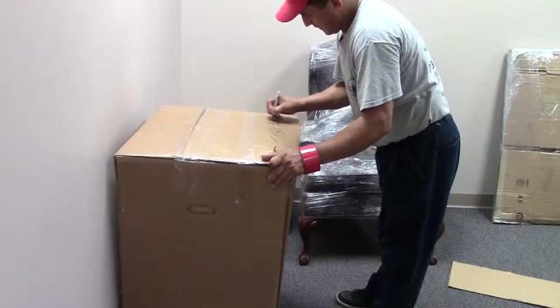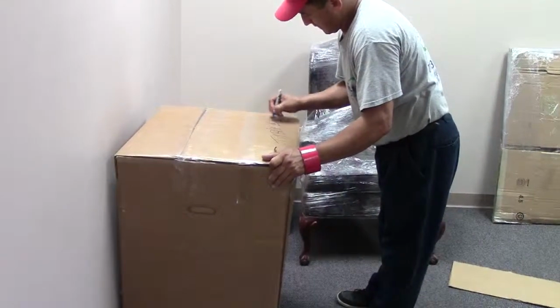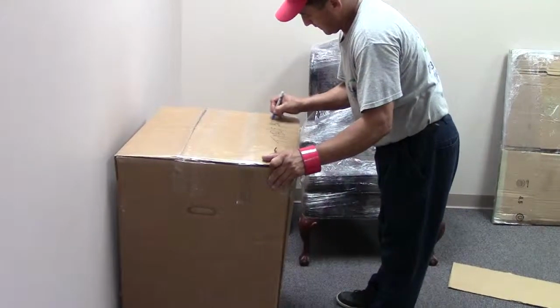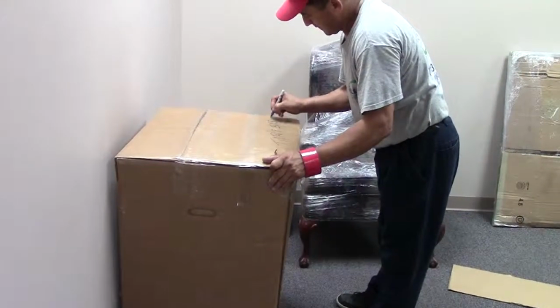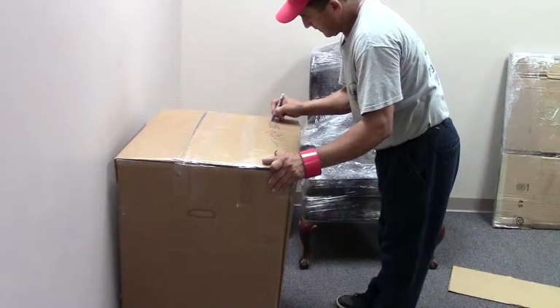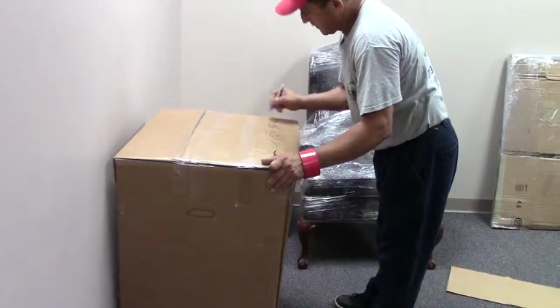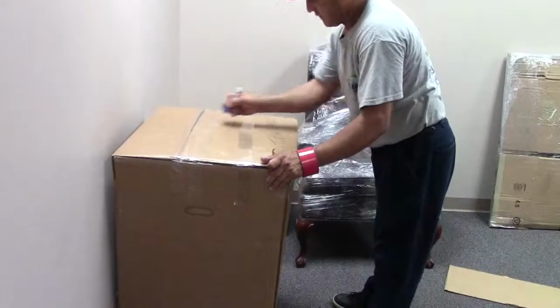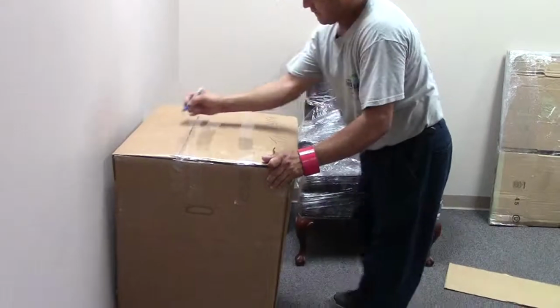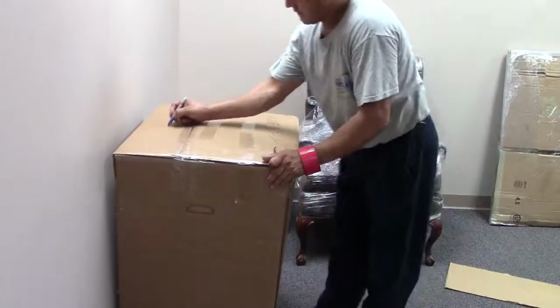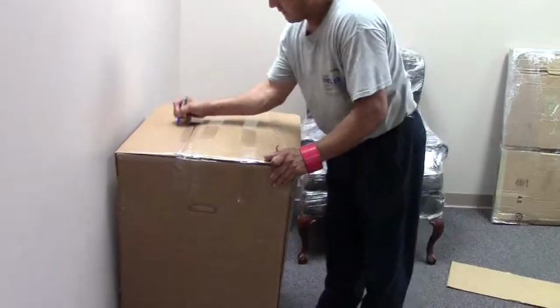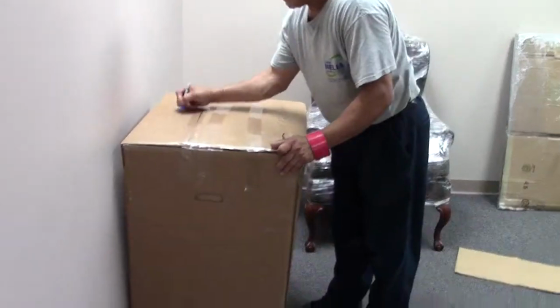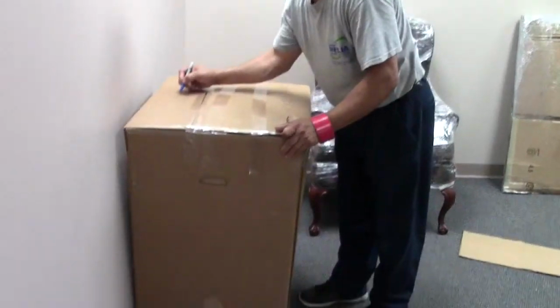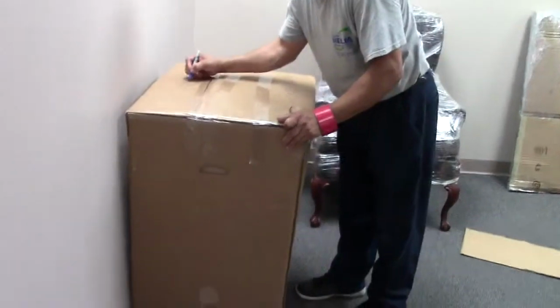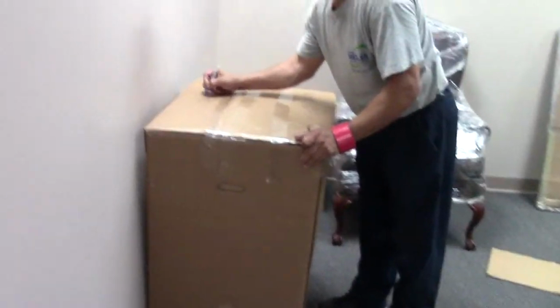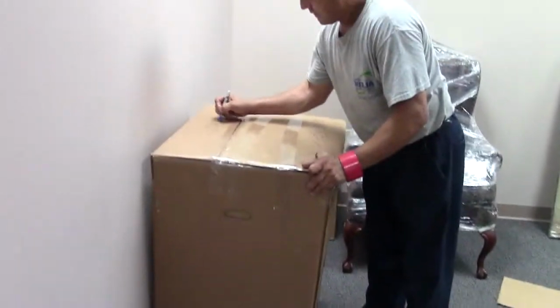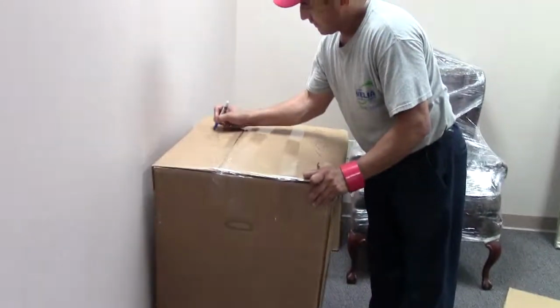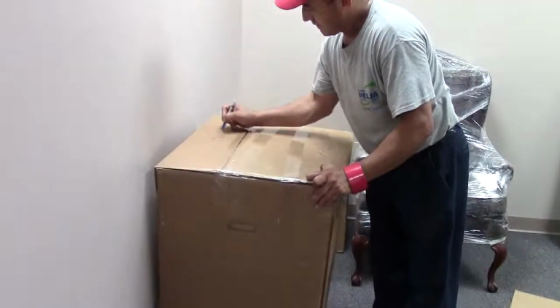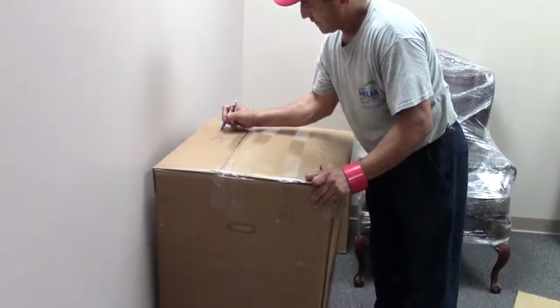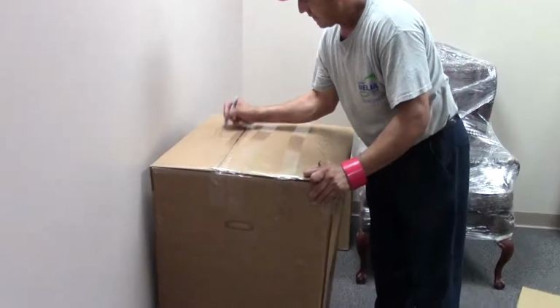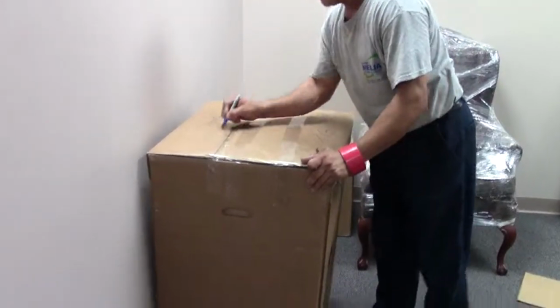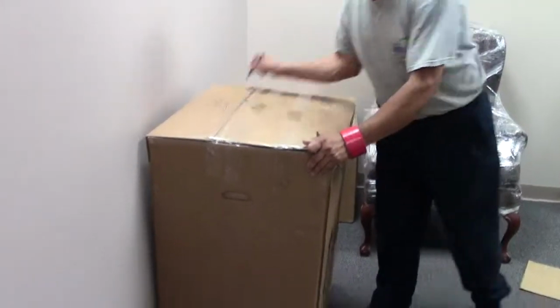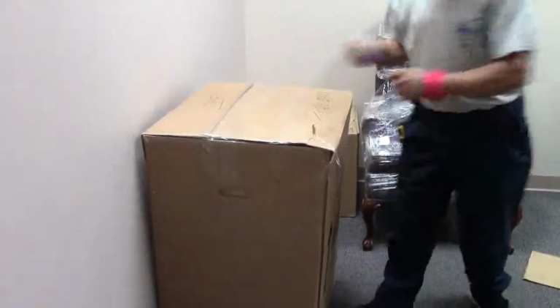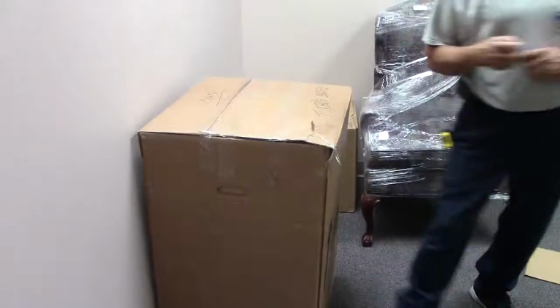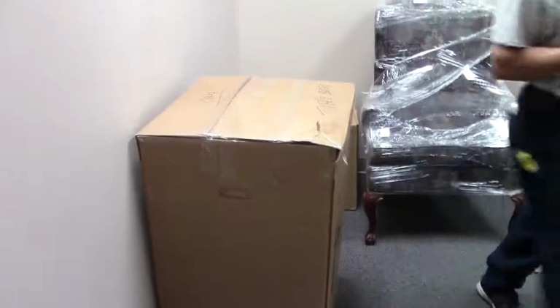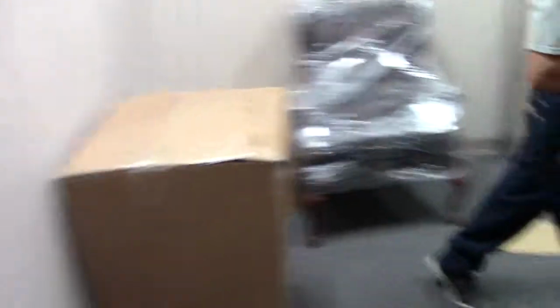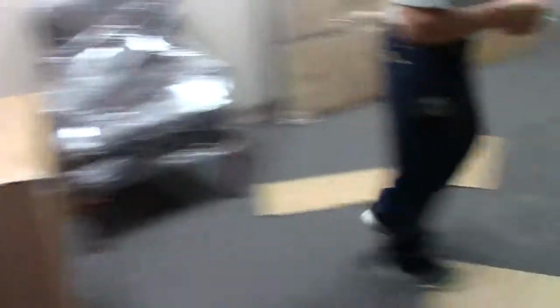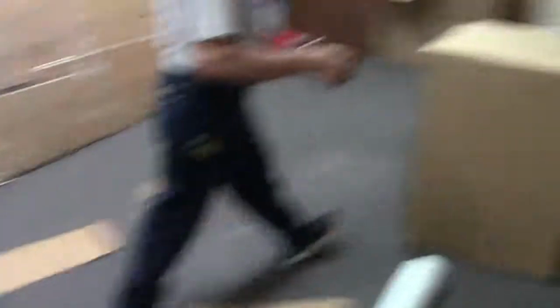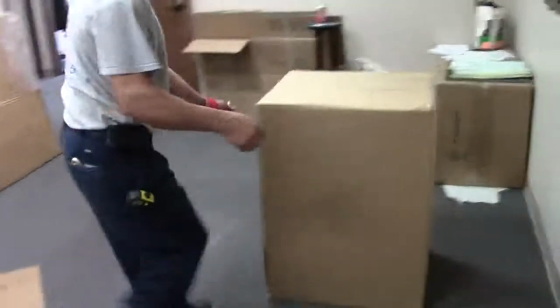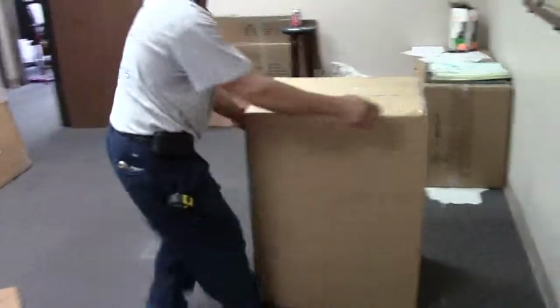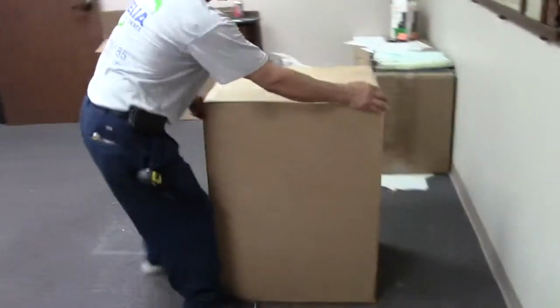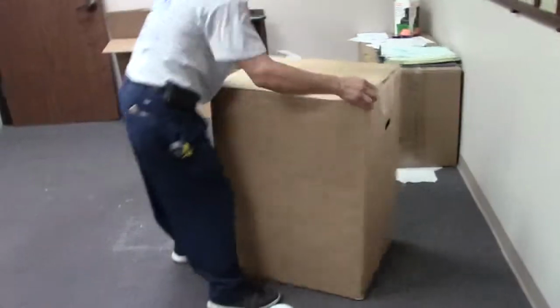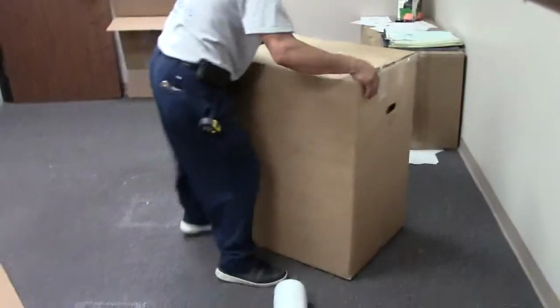Mark it down — 'table base' — so we know what it is, in the conference room. There's the one base and there's the second base.